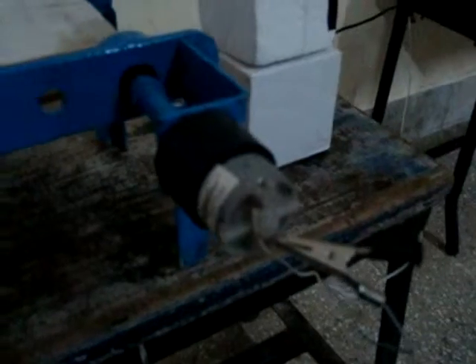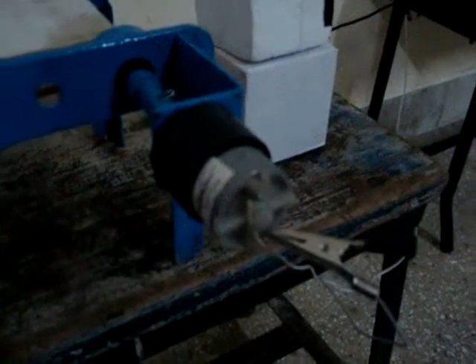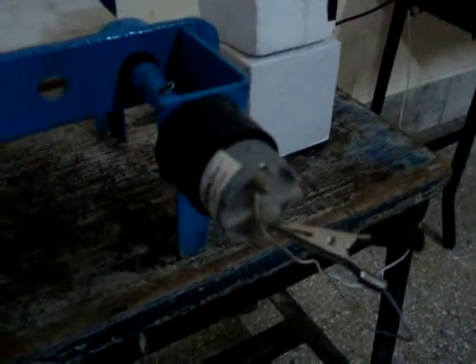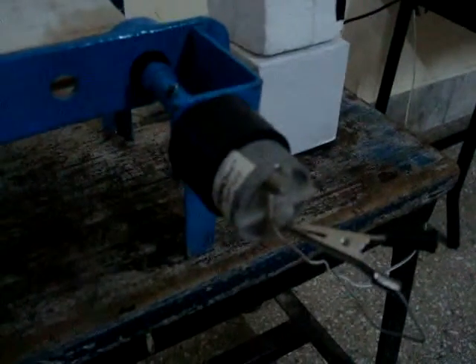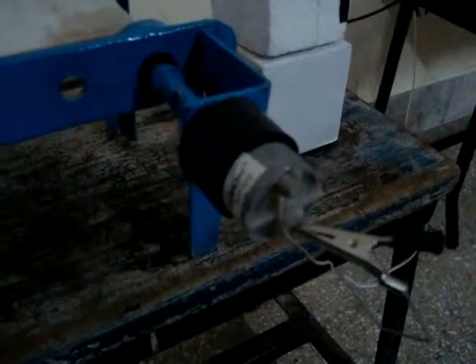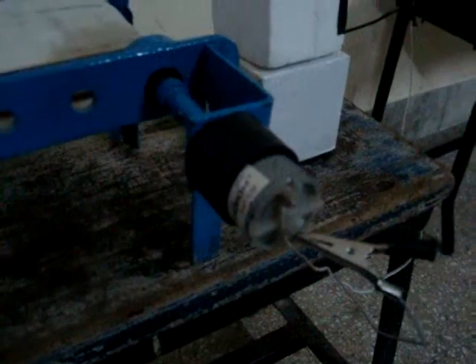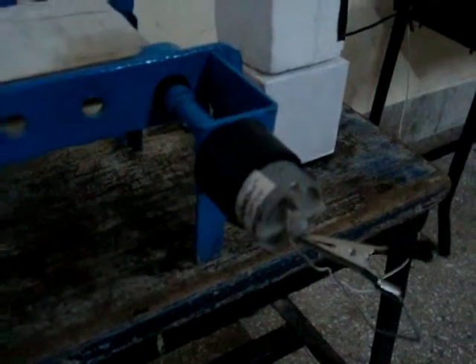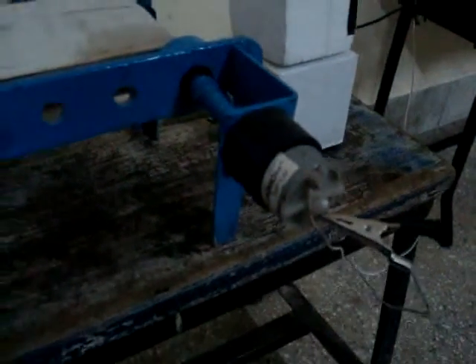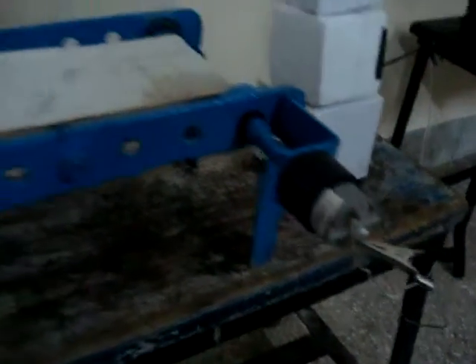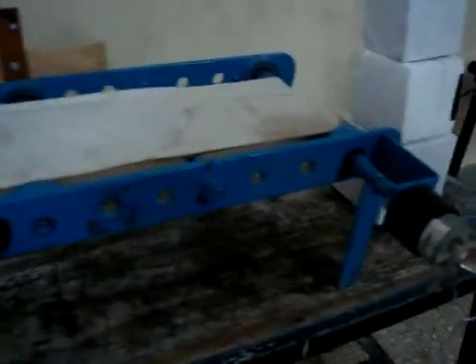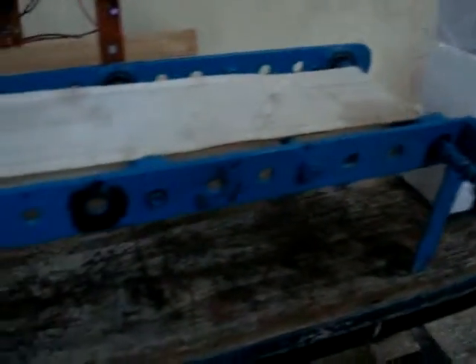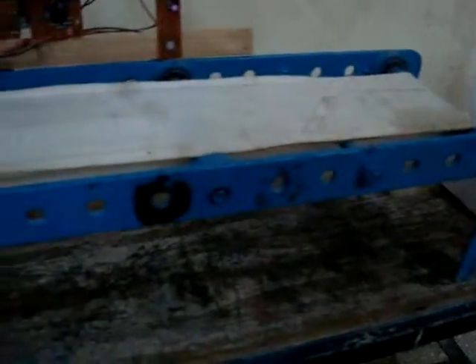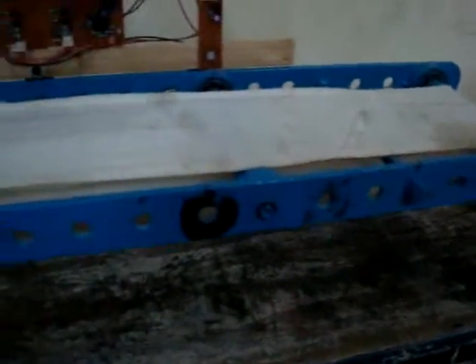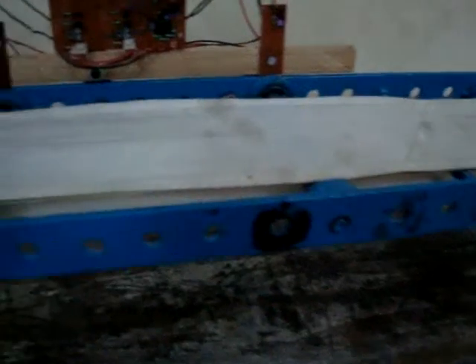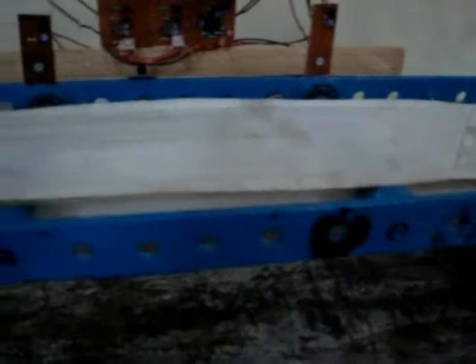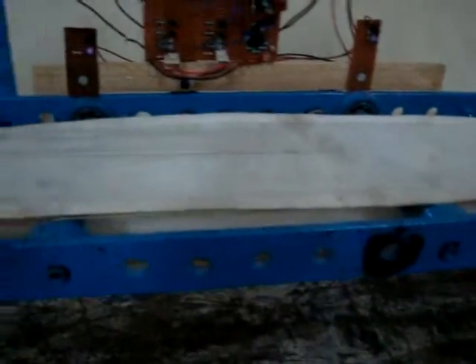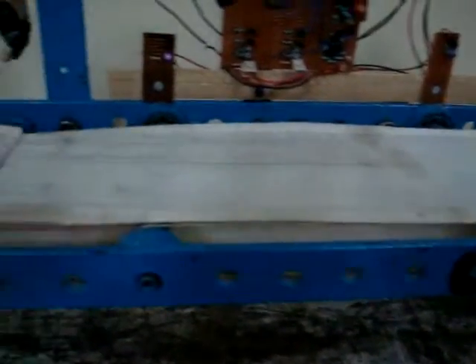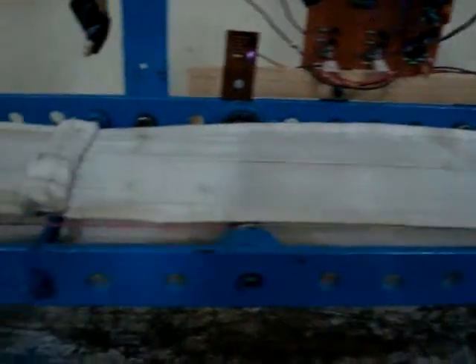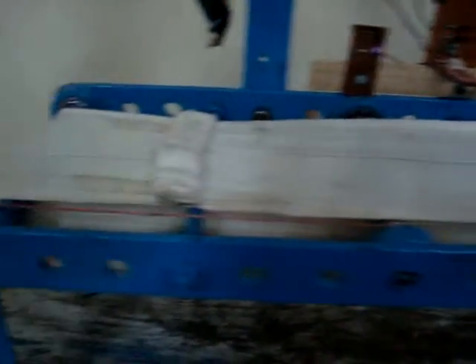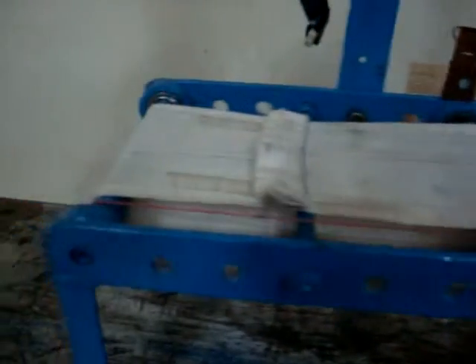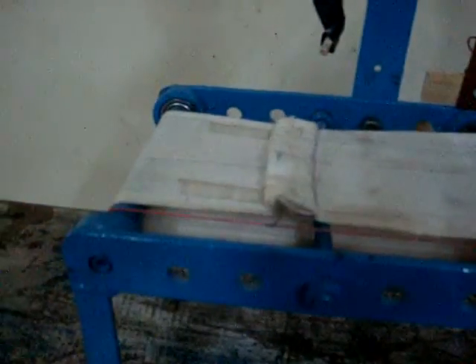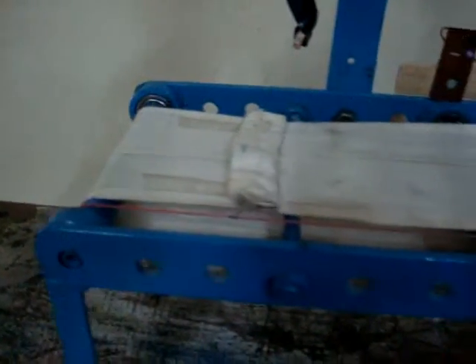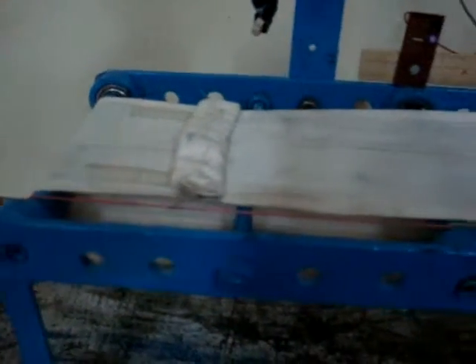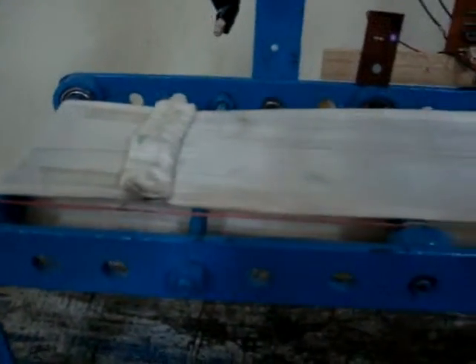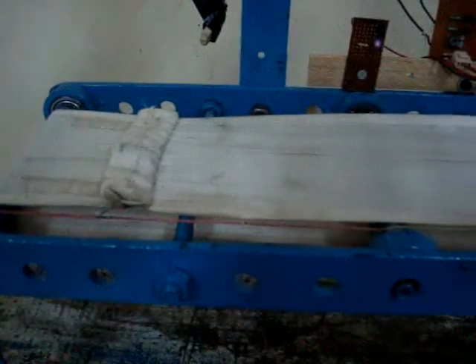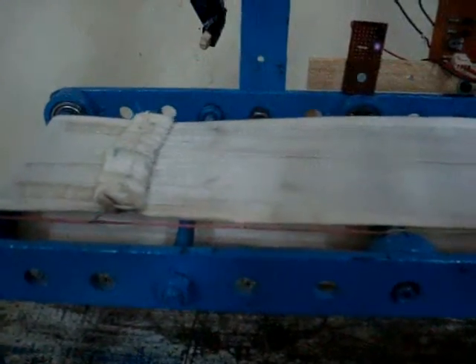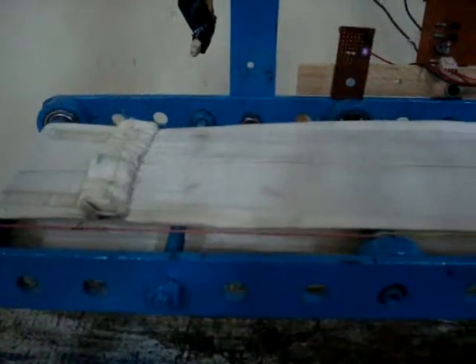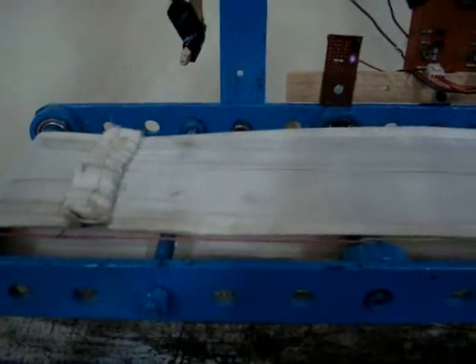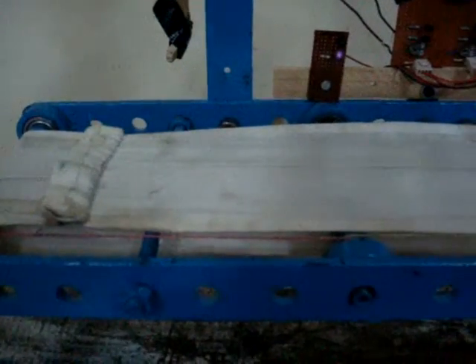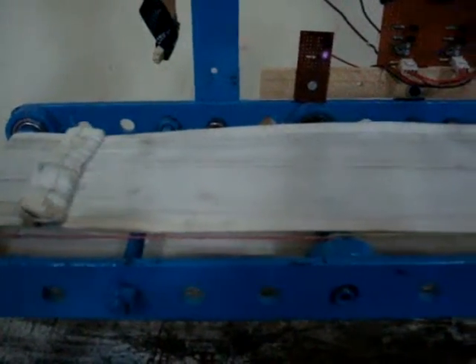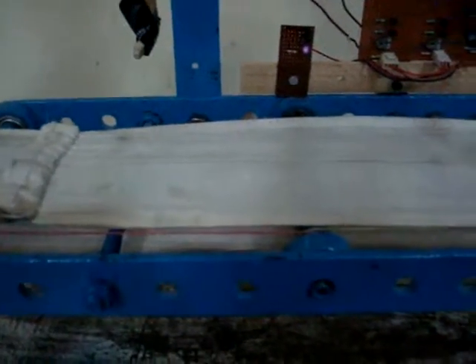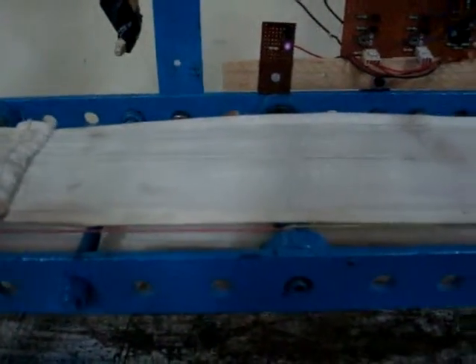The DC motor works on 12 volts at 30 RPM. It moves the belt at a fixed rate — one centimeter per second, as you can see here.